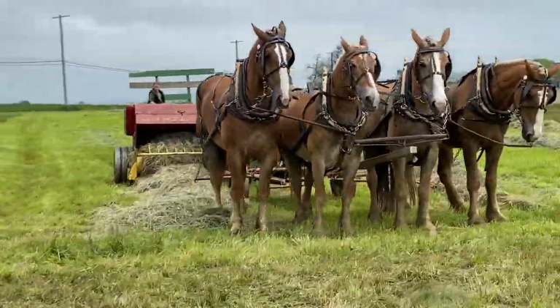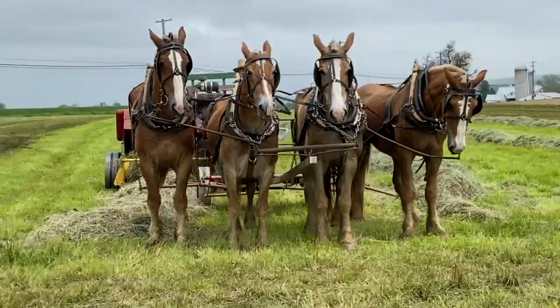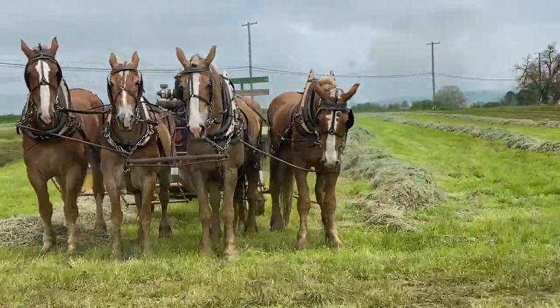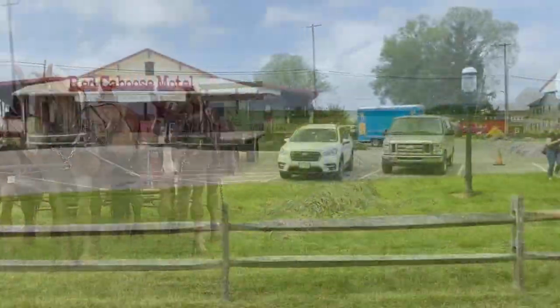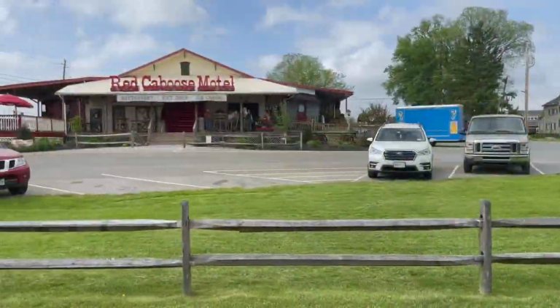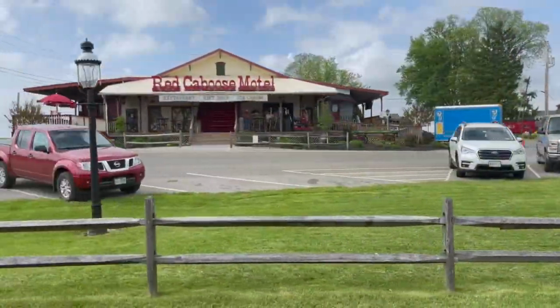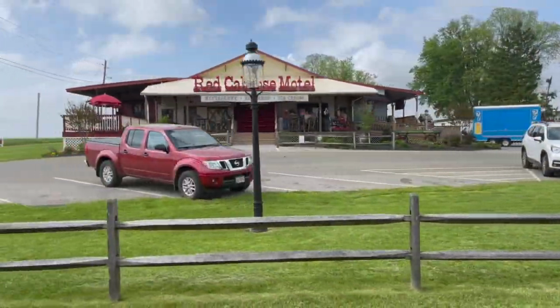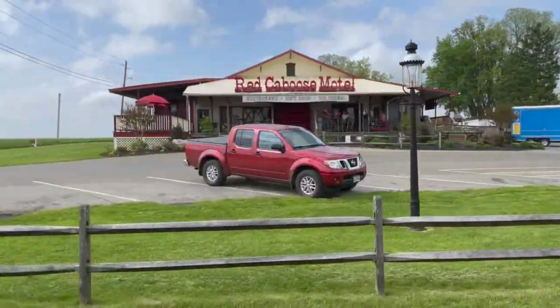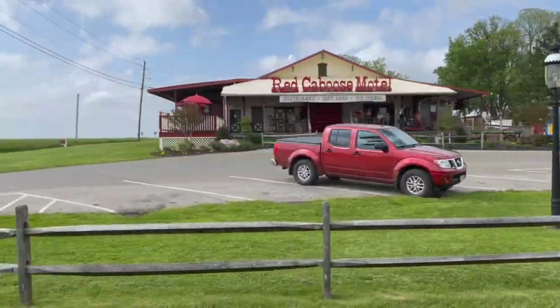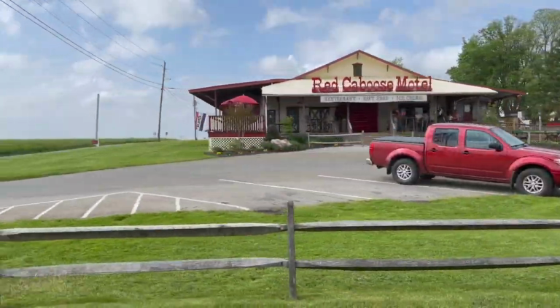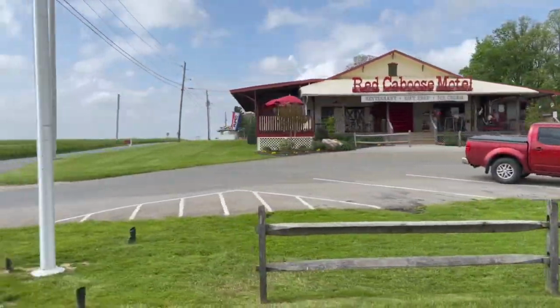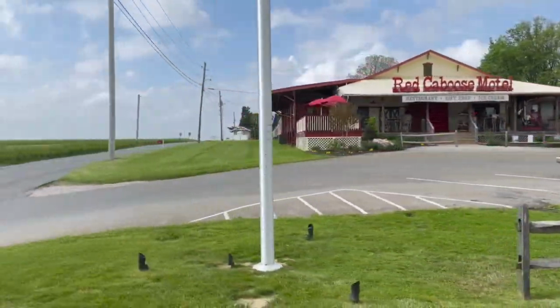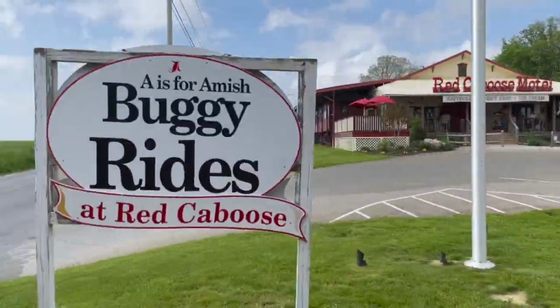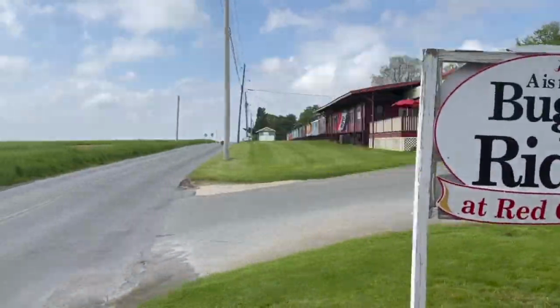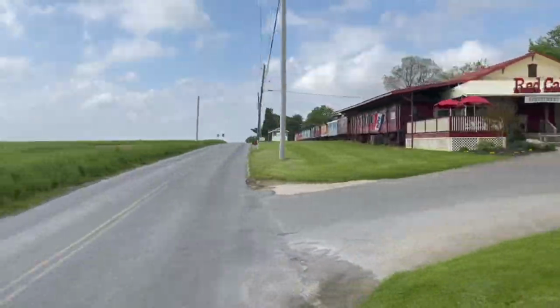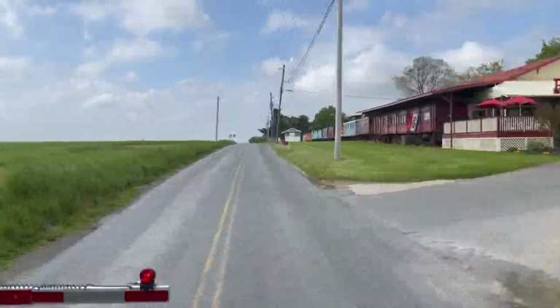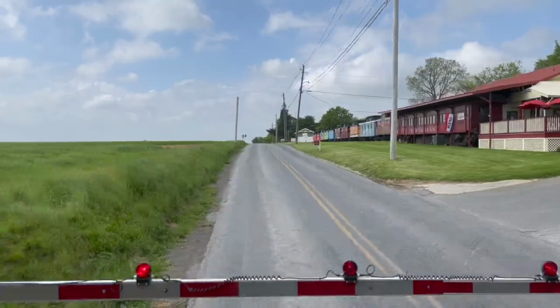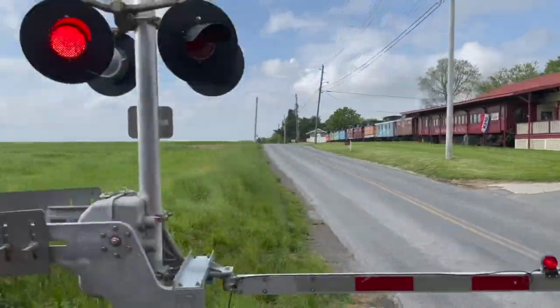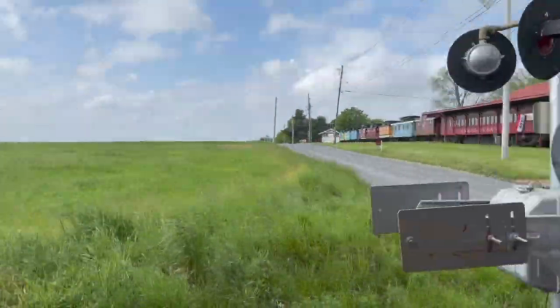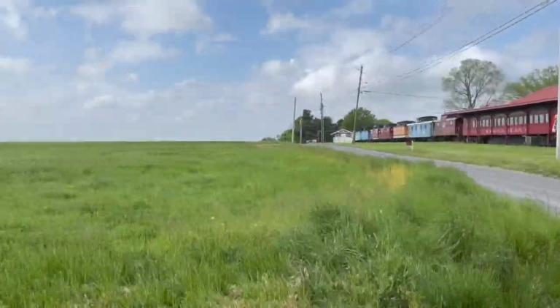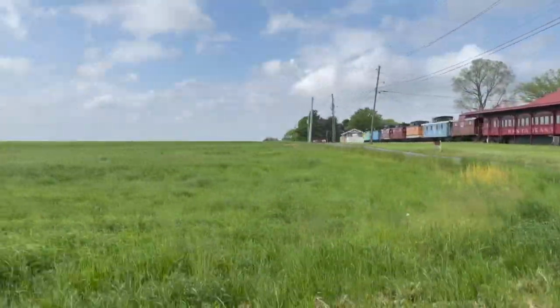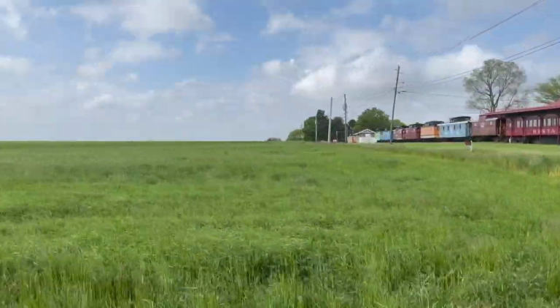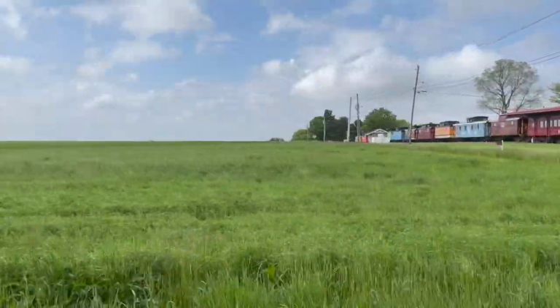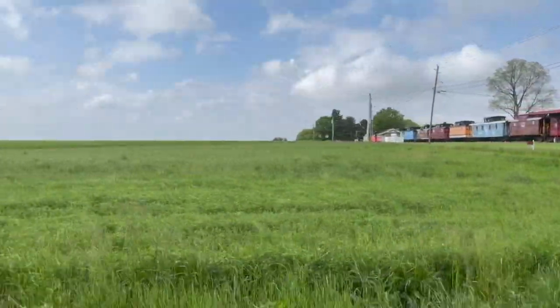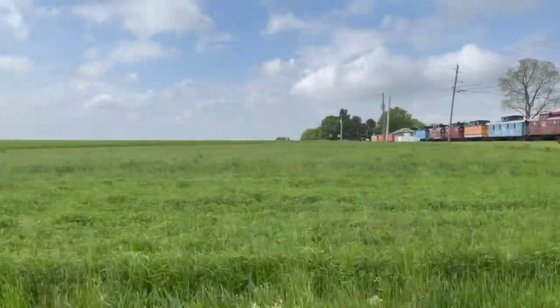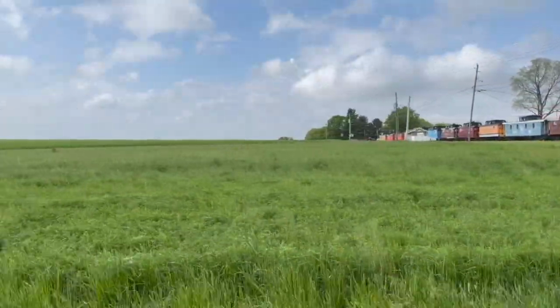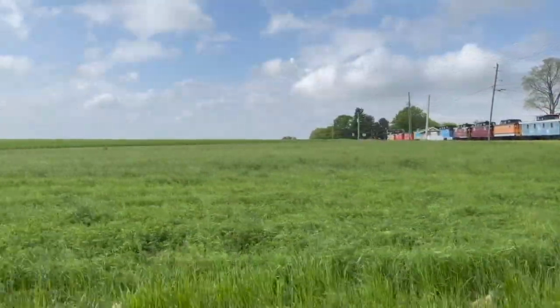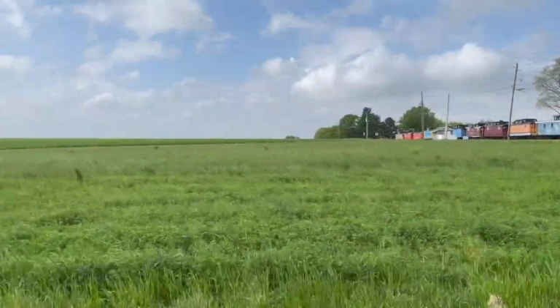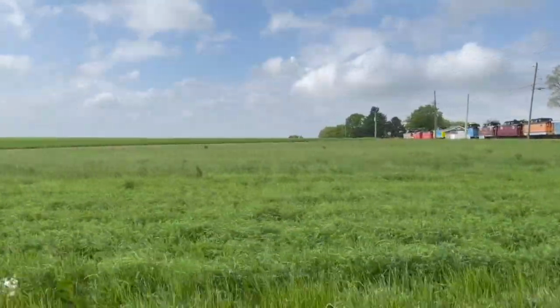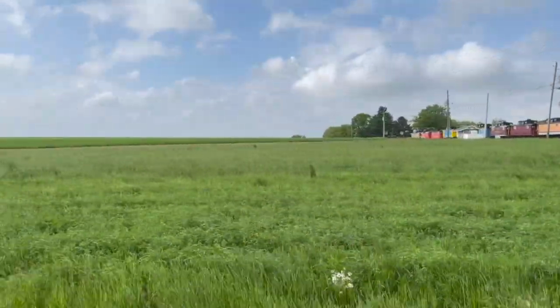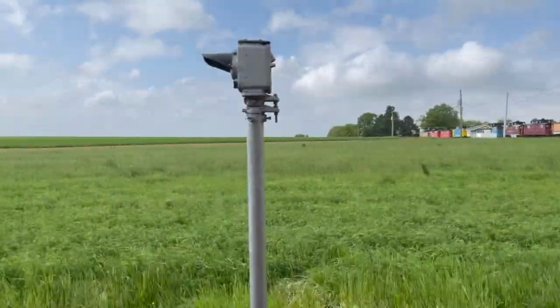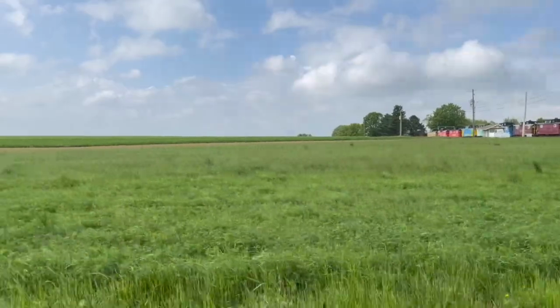The train ride took us by the Red Caboose Motel, but we actually stayed there. We rented a little train car for the night and loved it. Definitely recommend this place — it's also affordable.